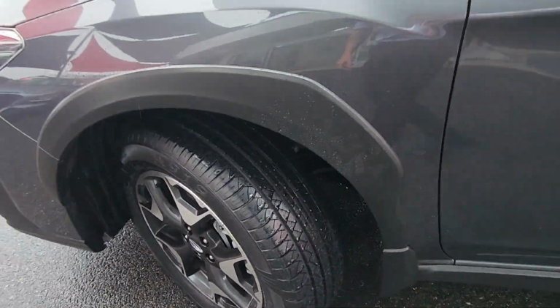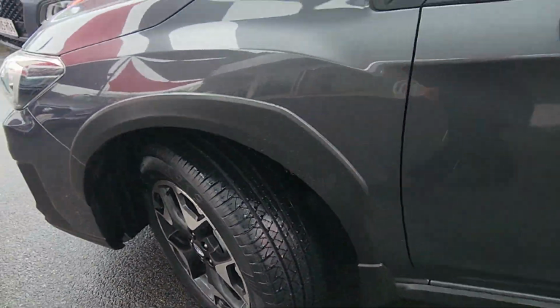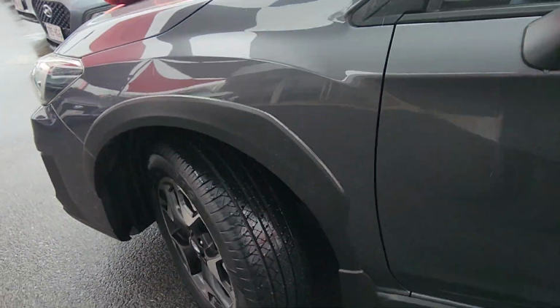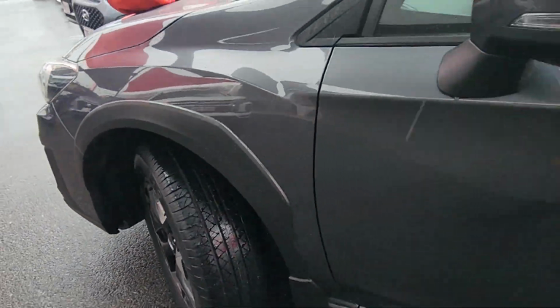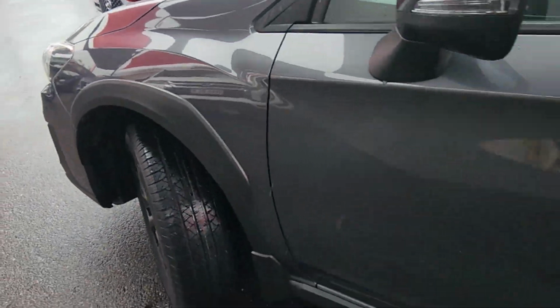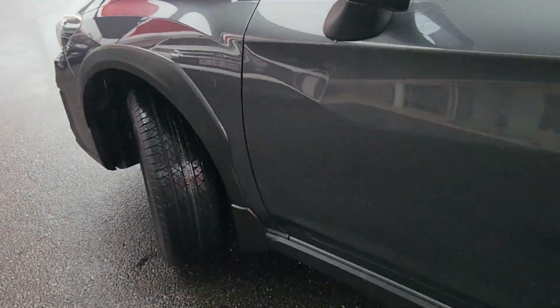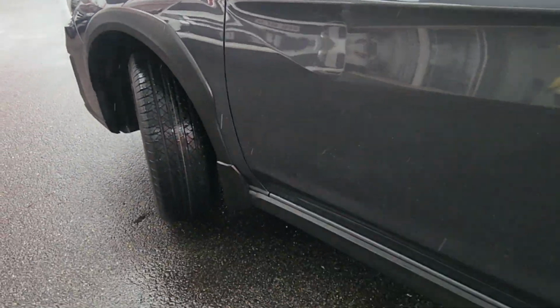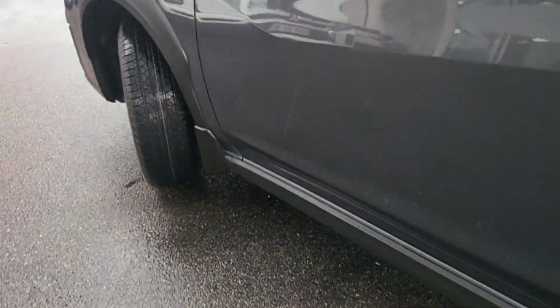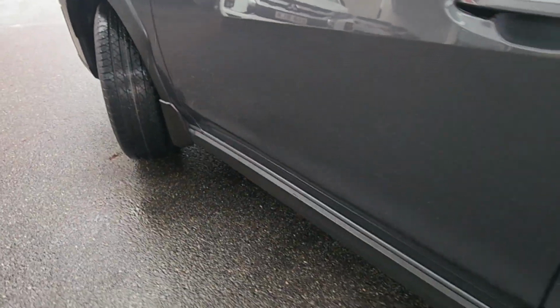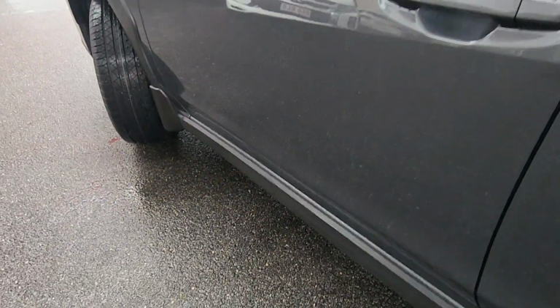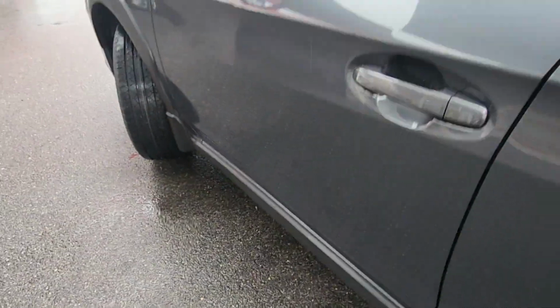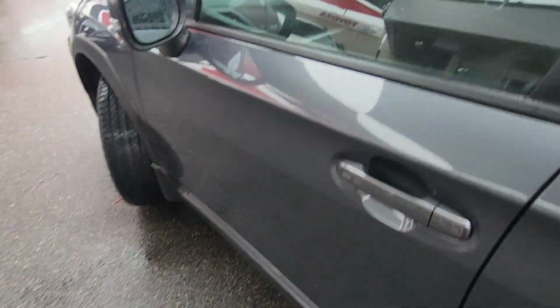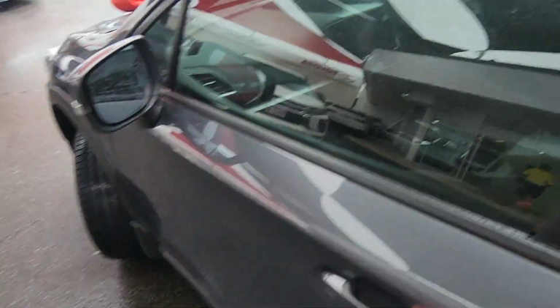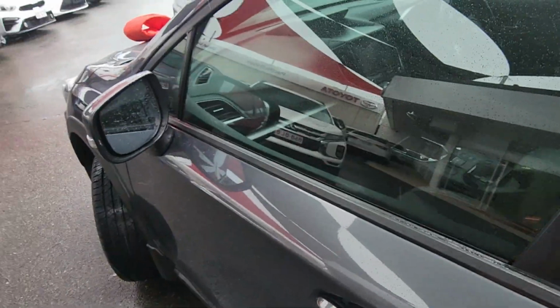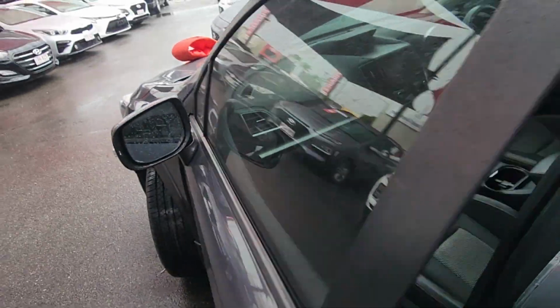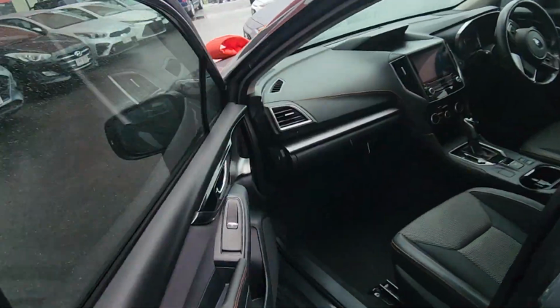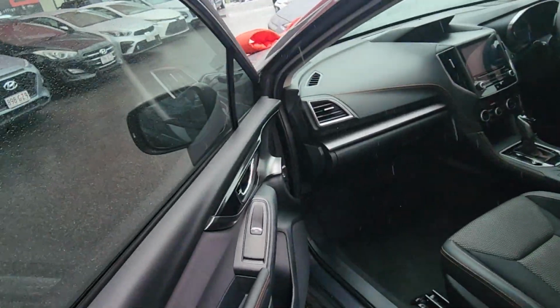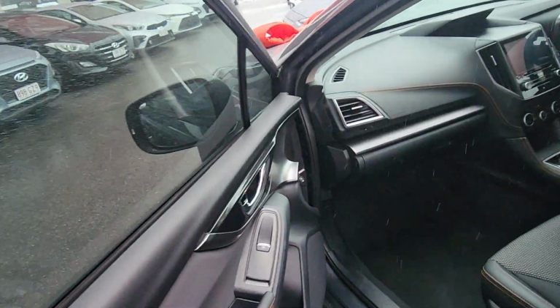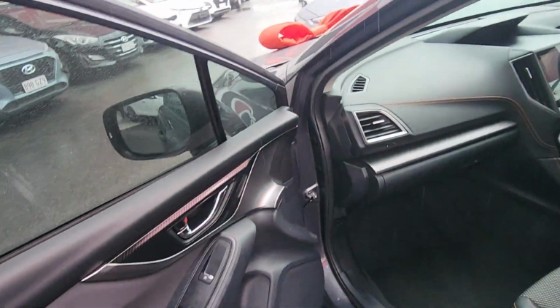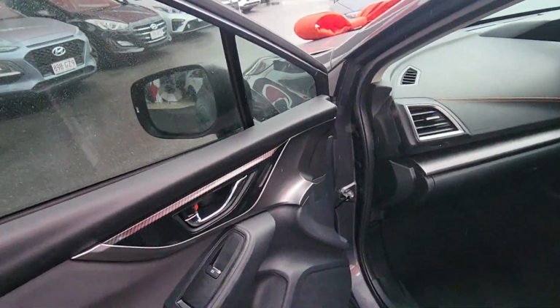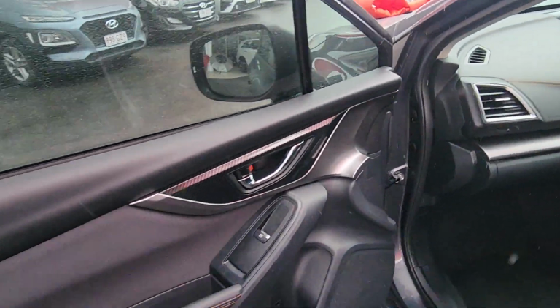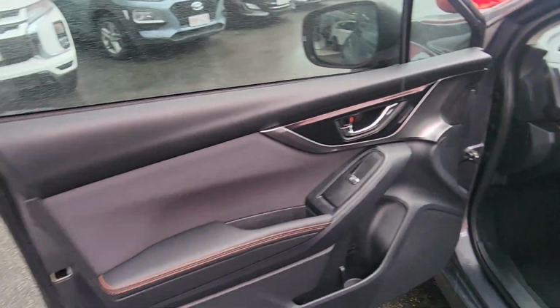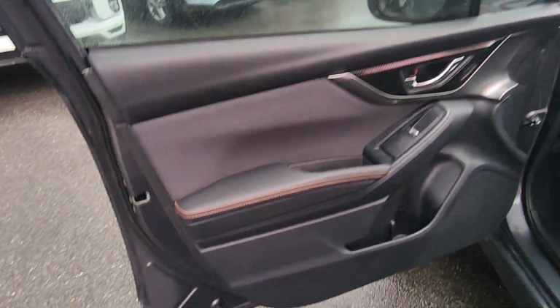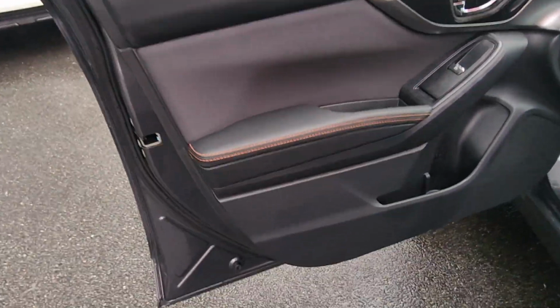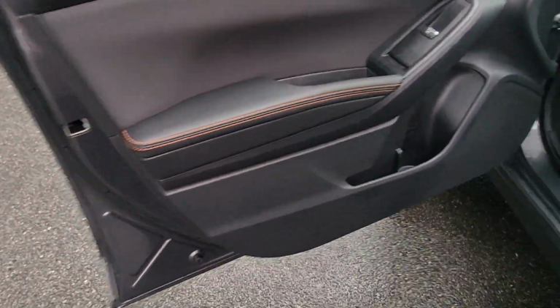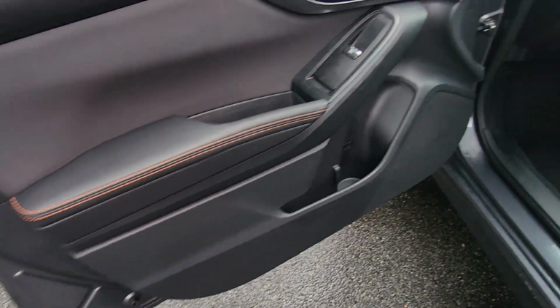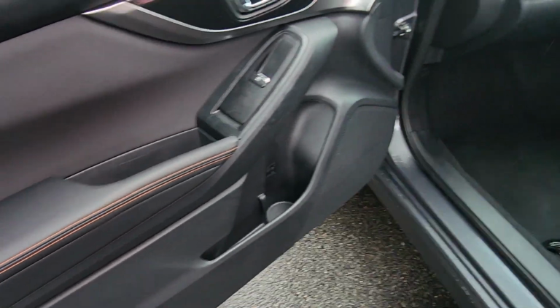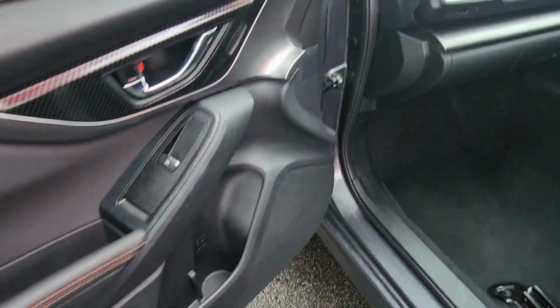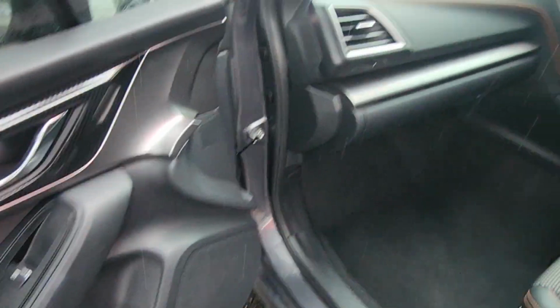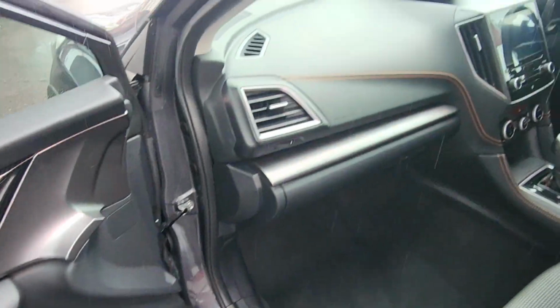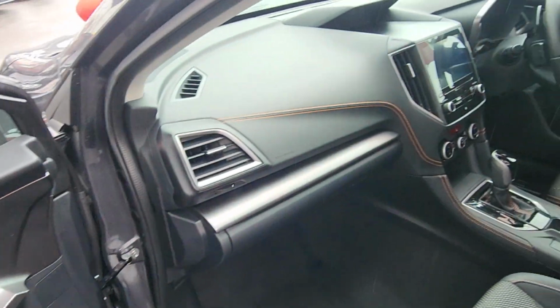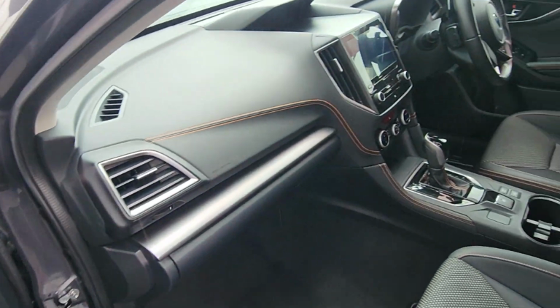Just wanted to give you a quick little look through the car before it headed down. Like I said, it's officially being picked up at 10 o'clock this morning — so very, very soon.